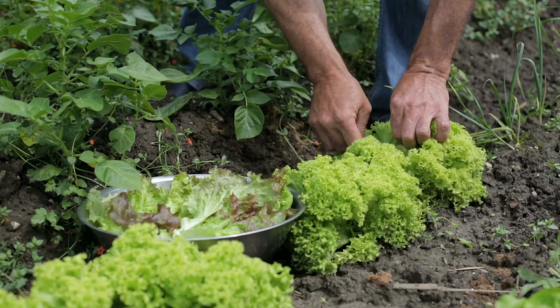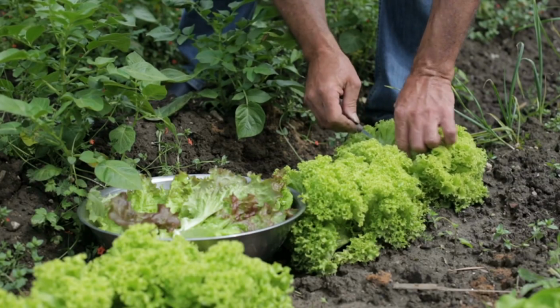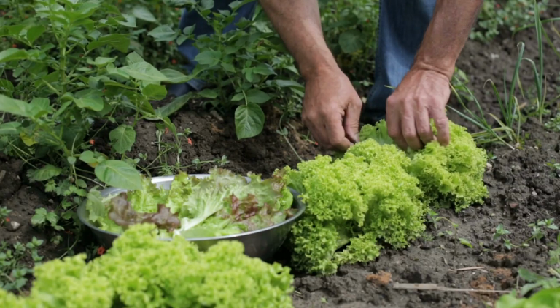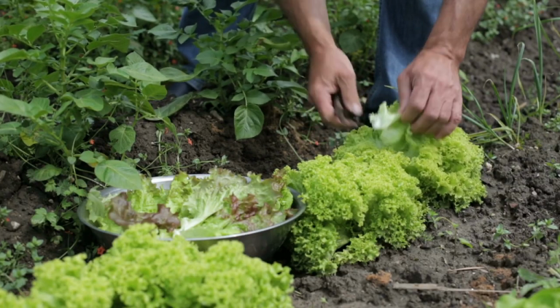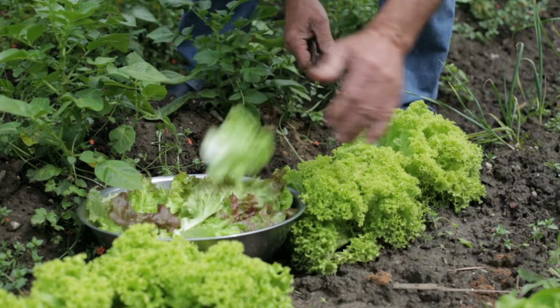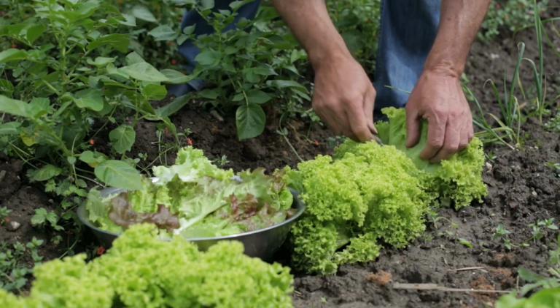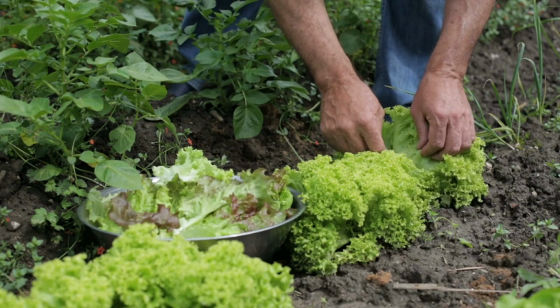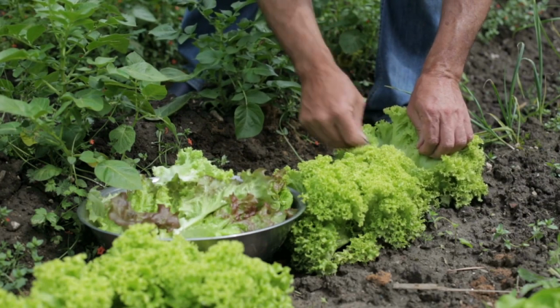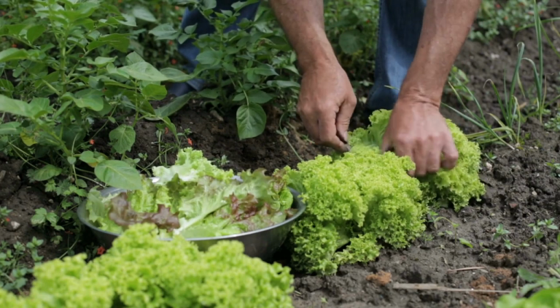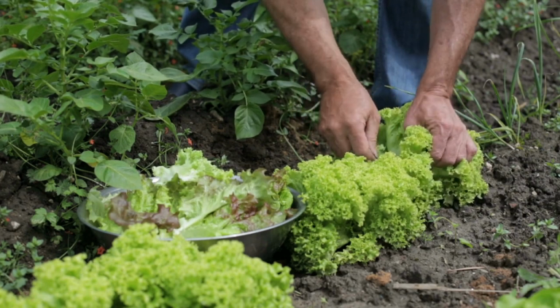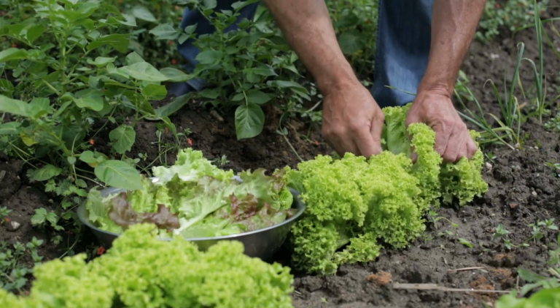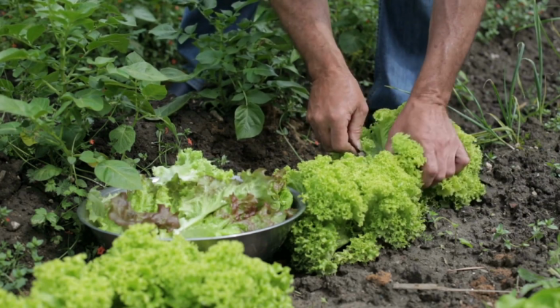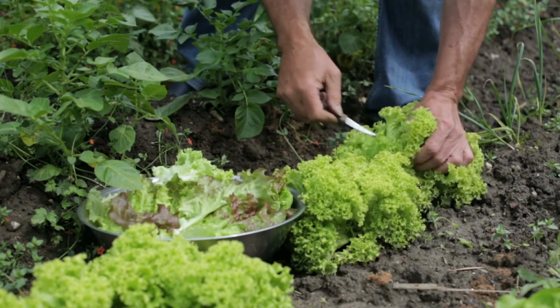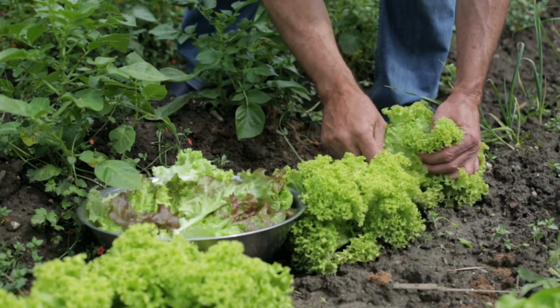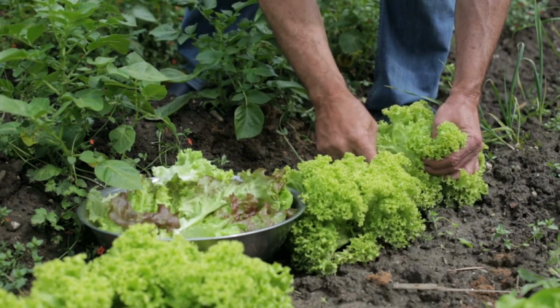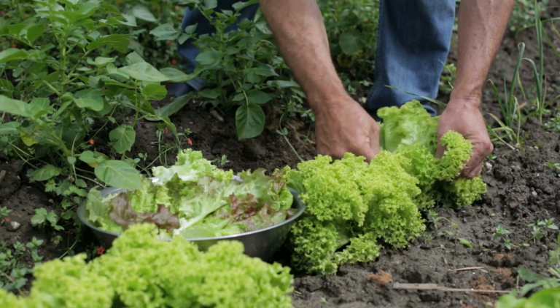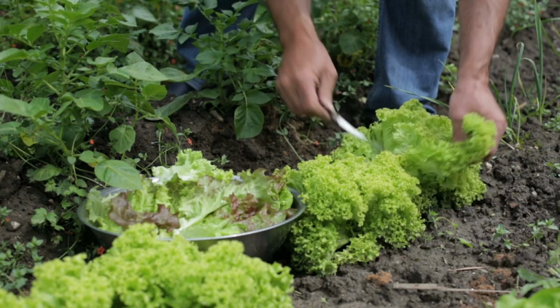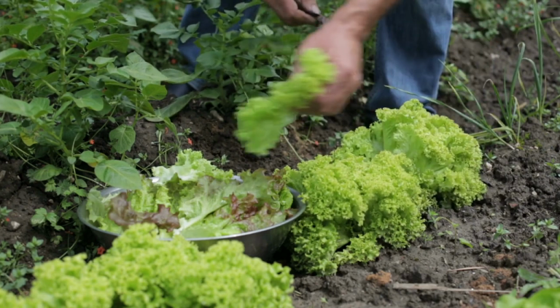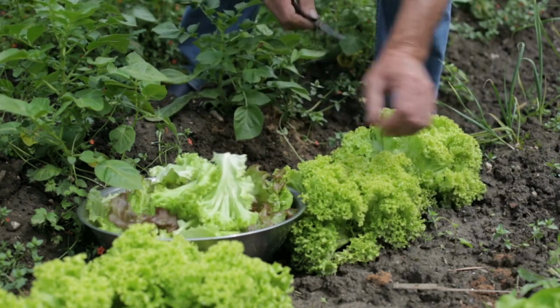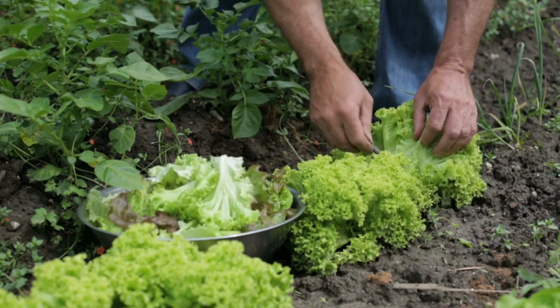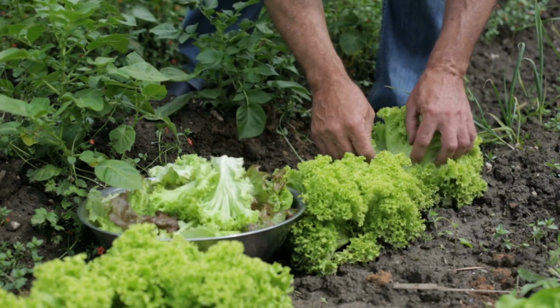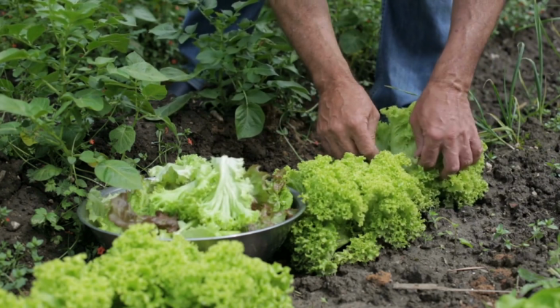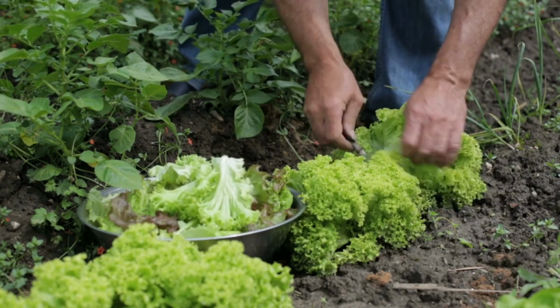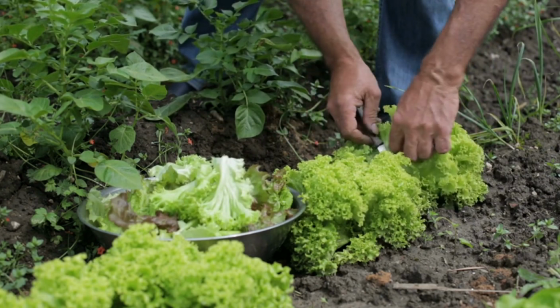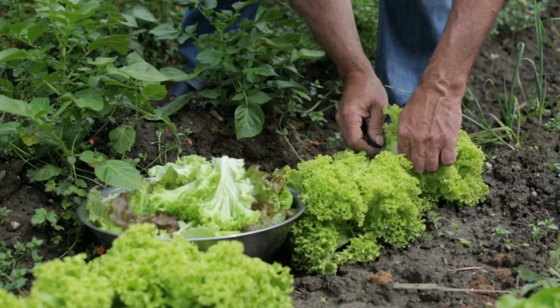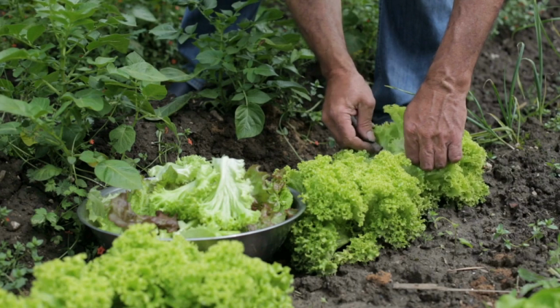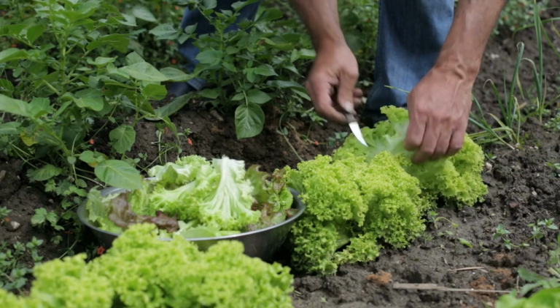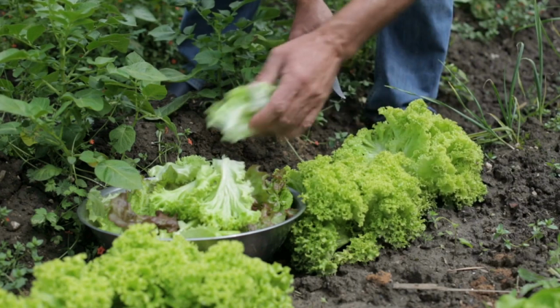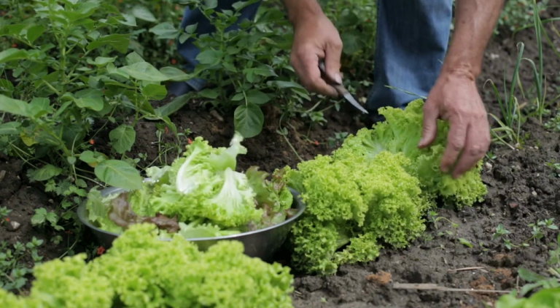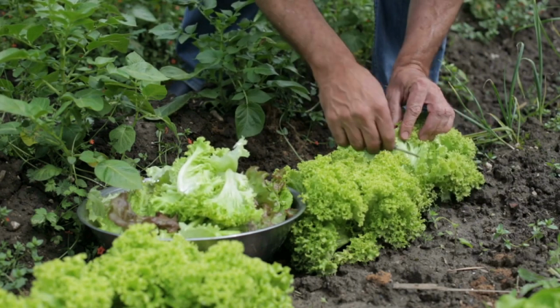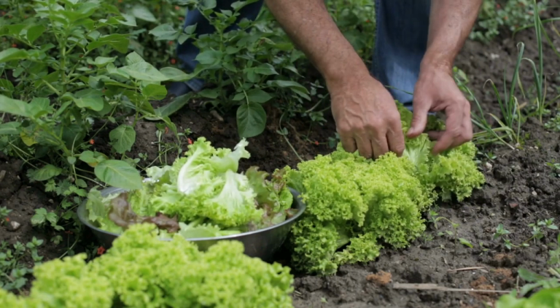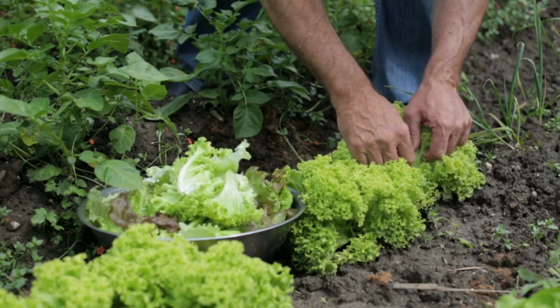I love leaf lettuce — I think we should vote now and make leaf lettuce a food group. Leaf lettuce is easy to grow. Typically it takes 40 to 50 days to maturity, but you can start harvesting at 21 days.